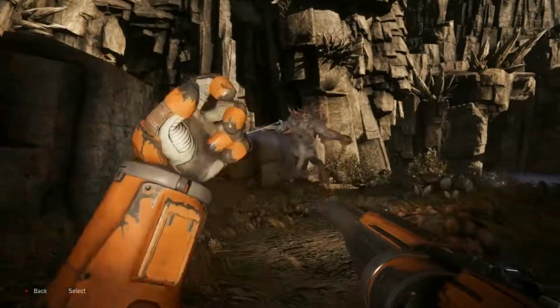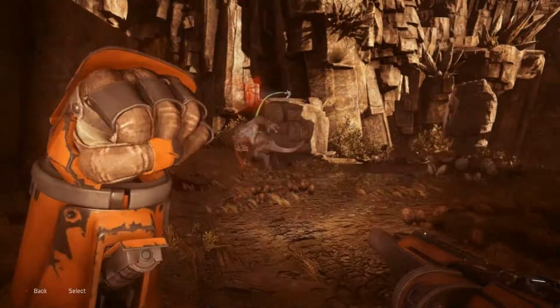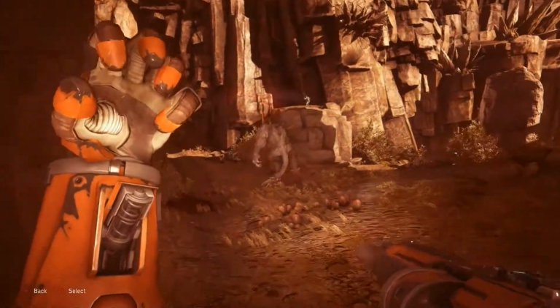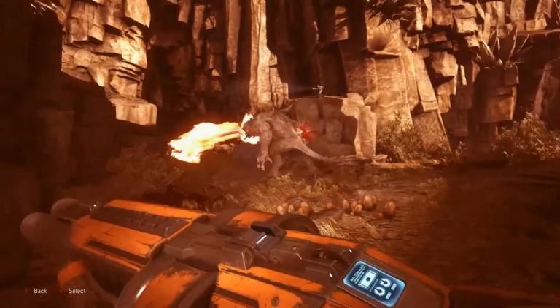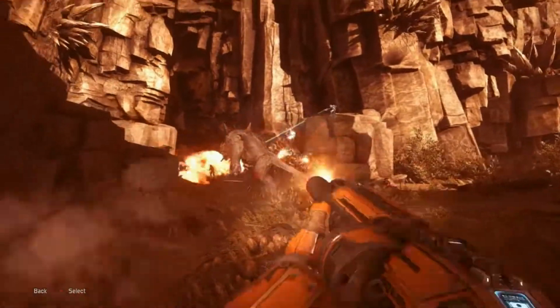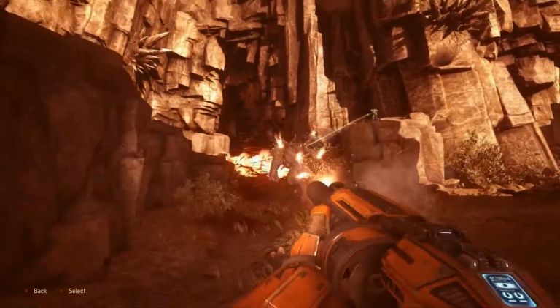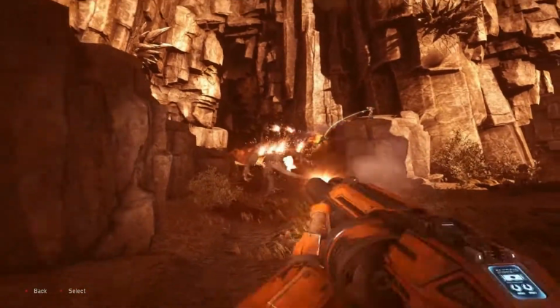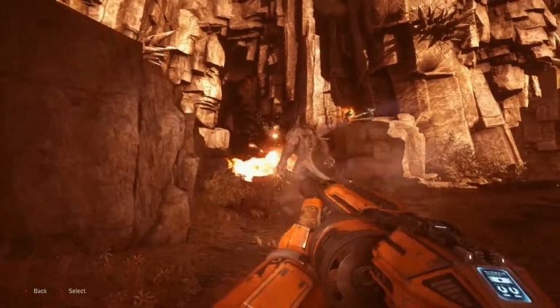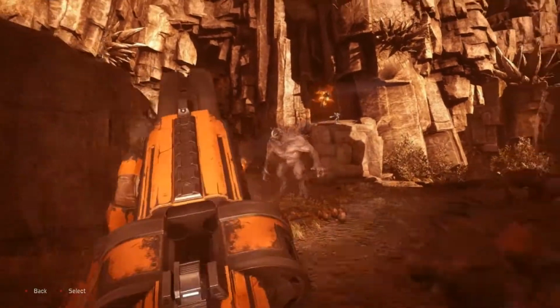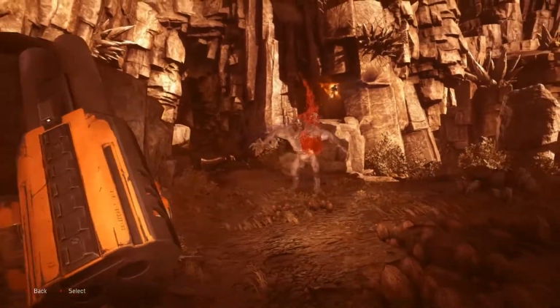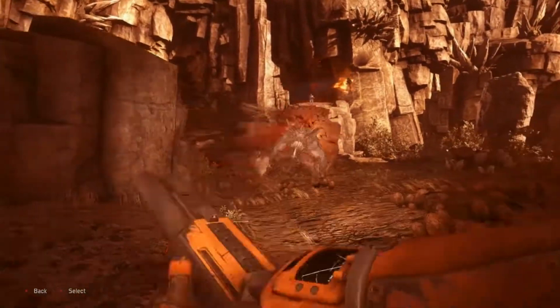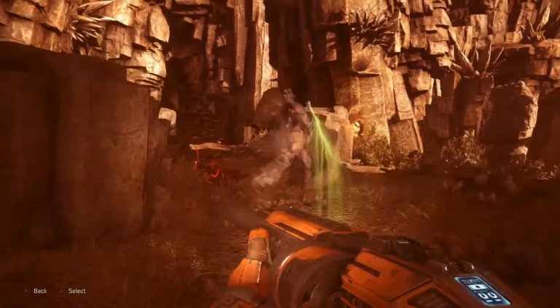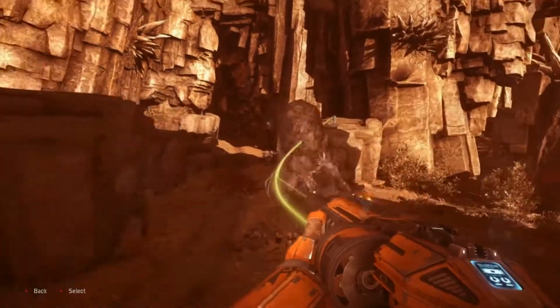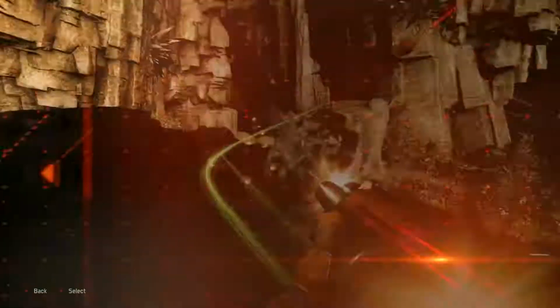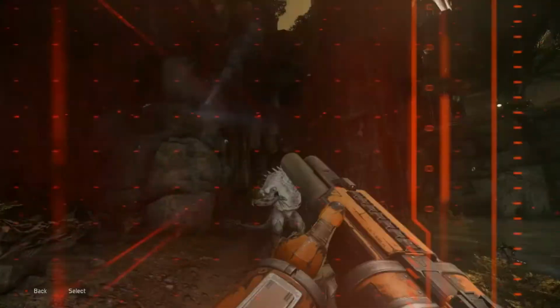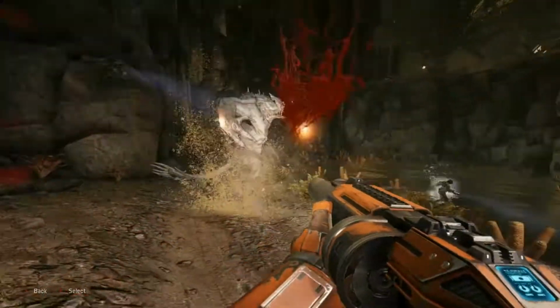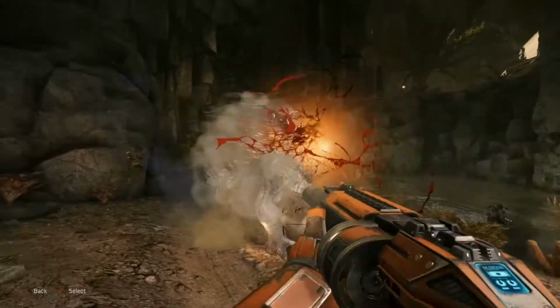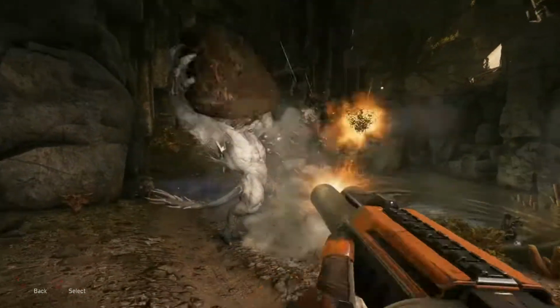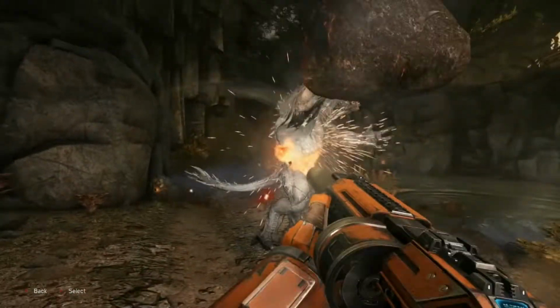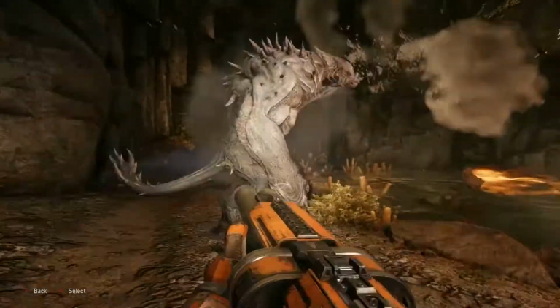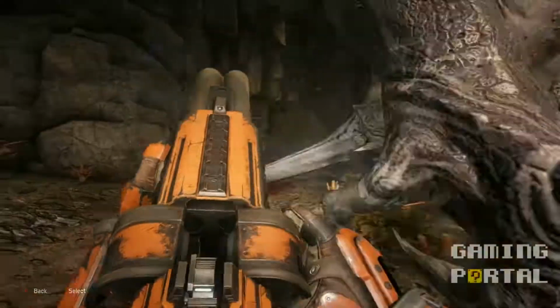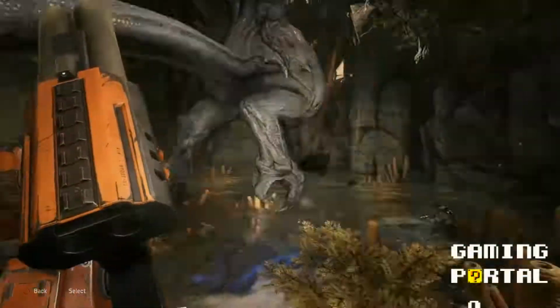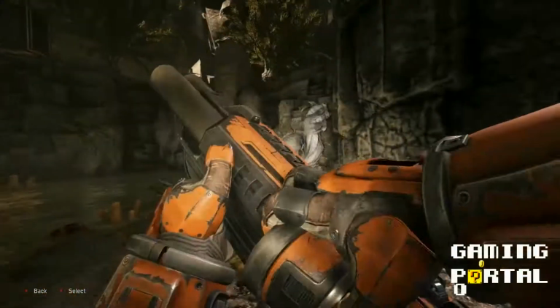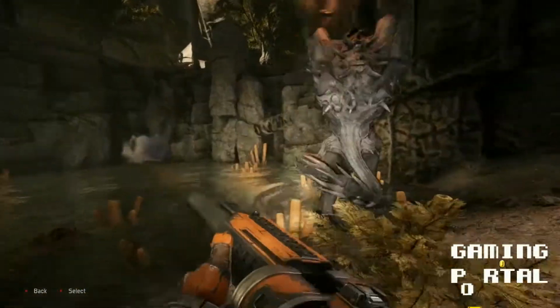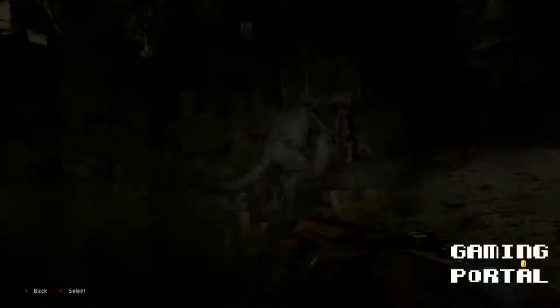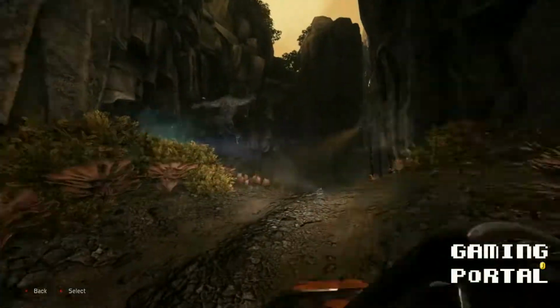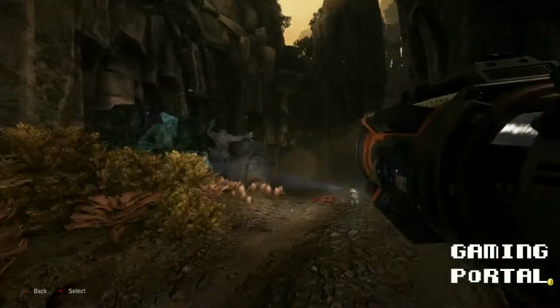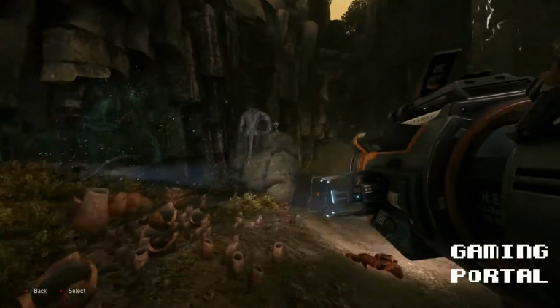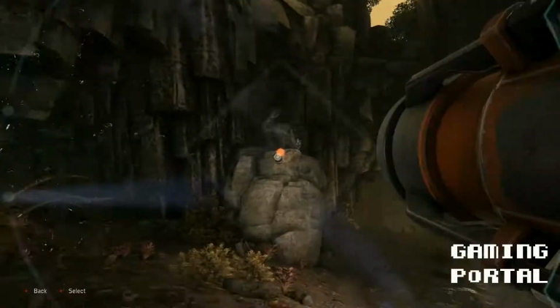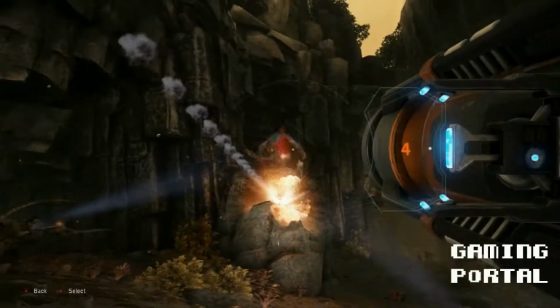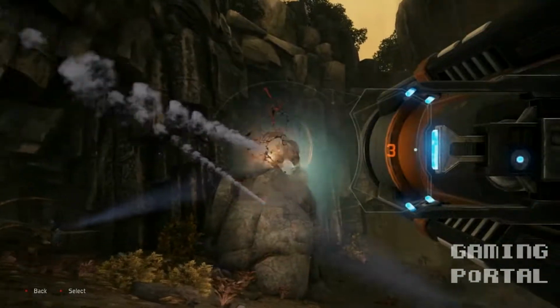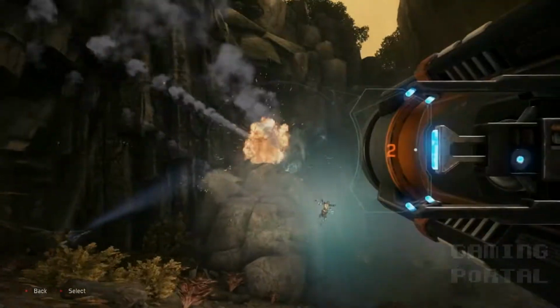Remember that your Super Soldier ability comes at the cost of some of your own health, so pair up with a good Medic. Get up close with the Combat Shotgun, and when out of range, switch to the Multi-Fire Rocket Launcher while repositioning.